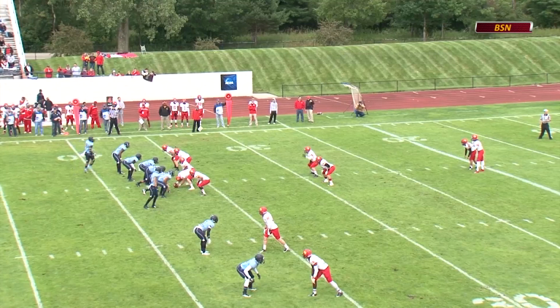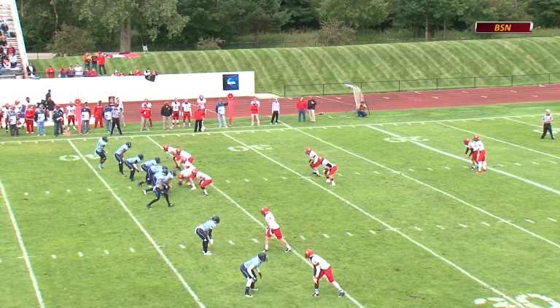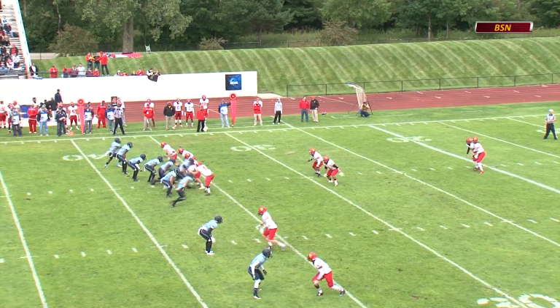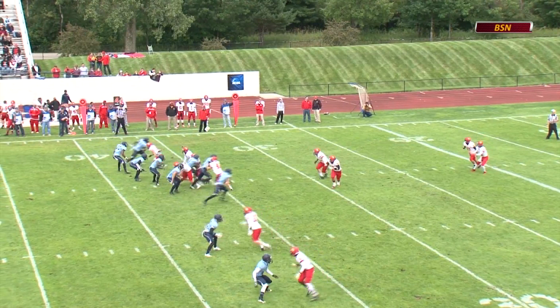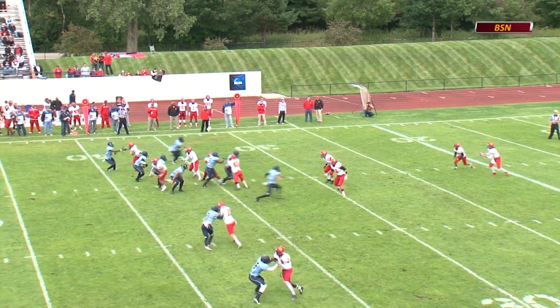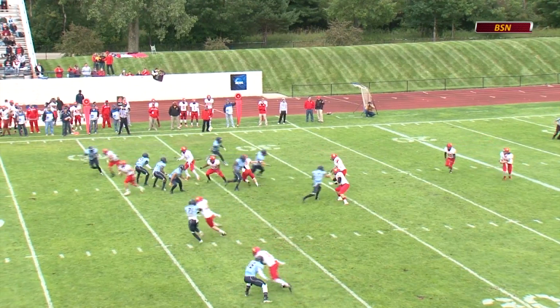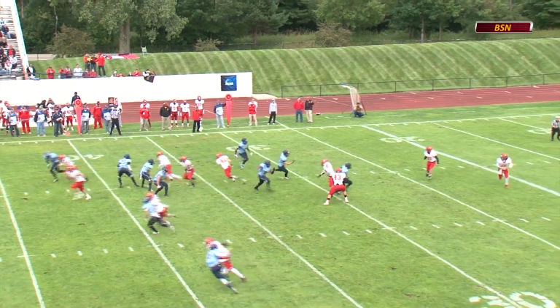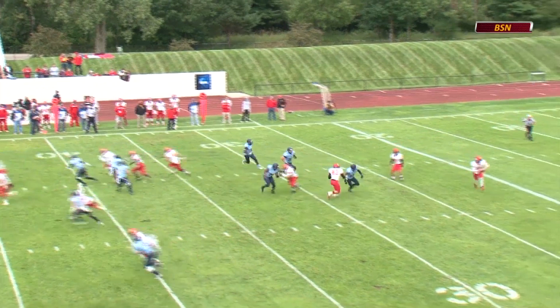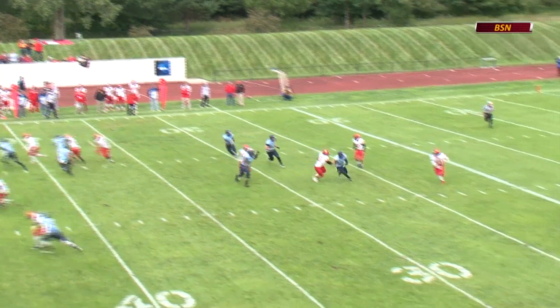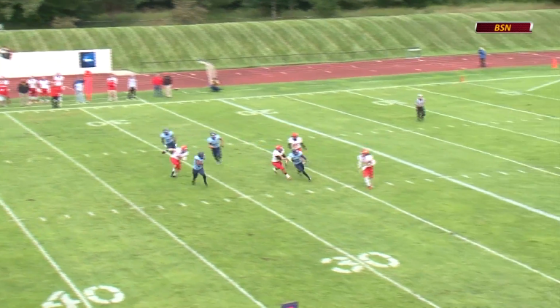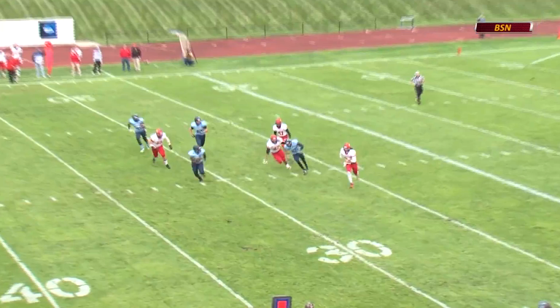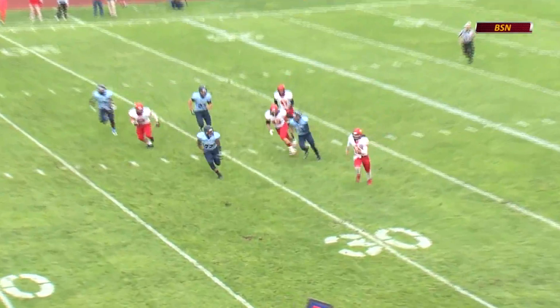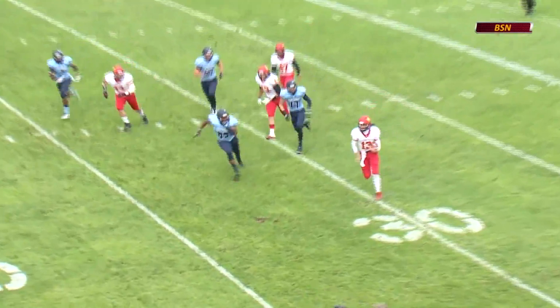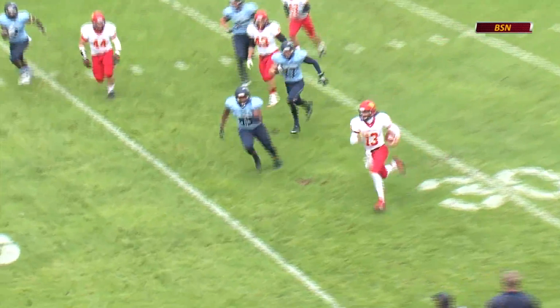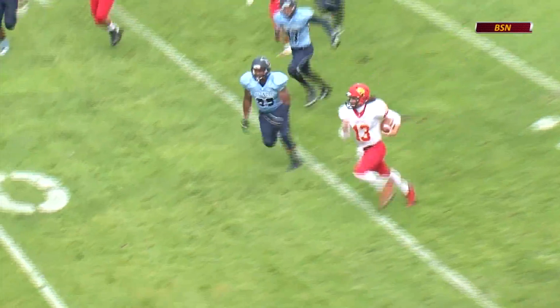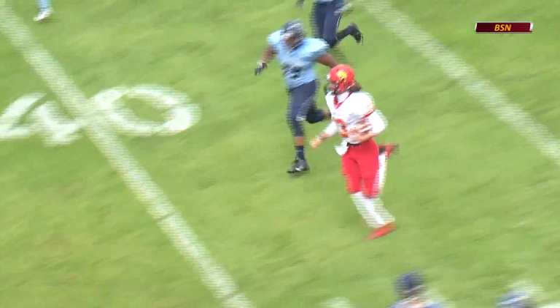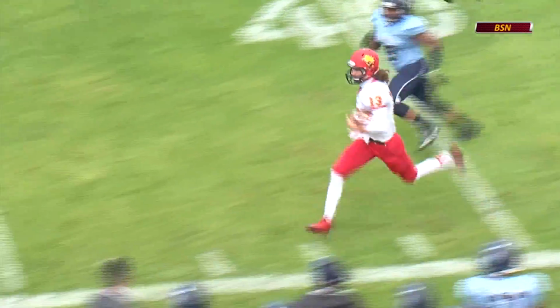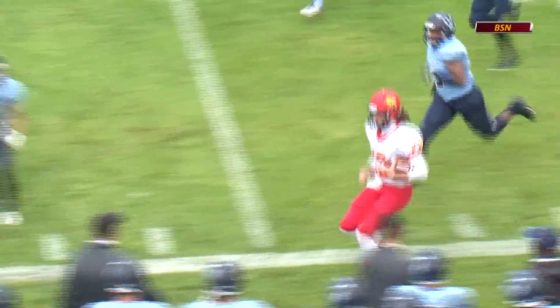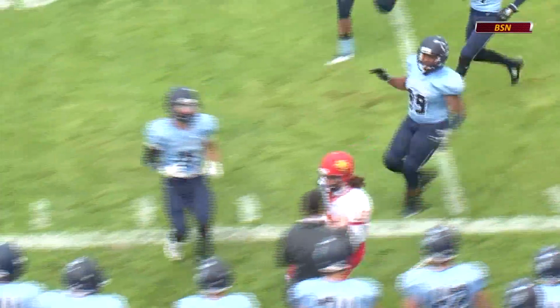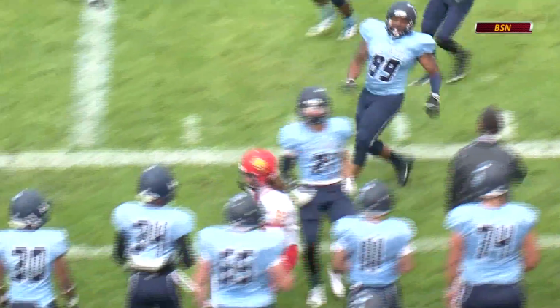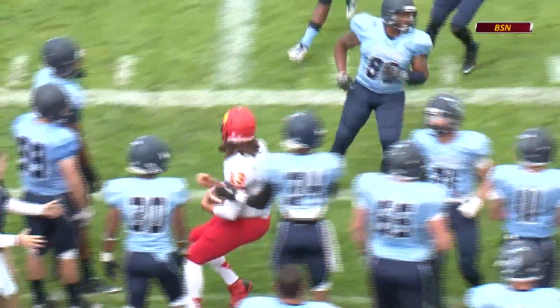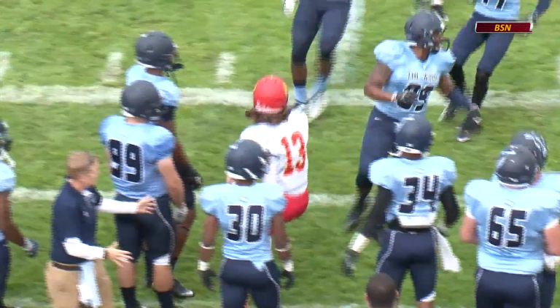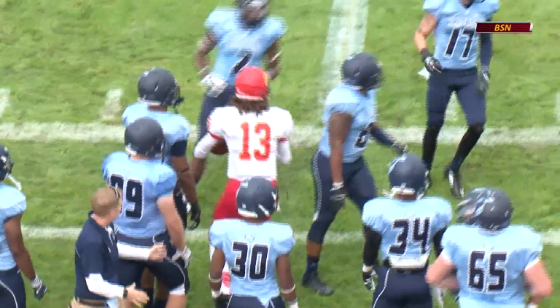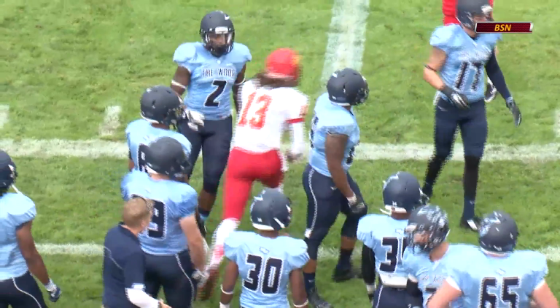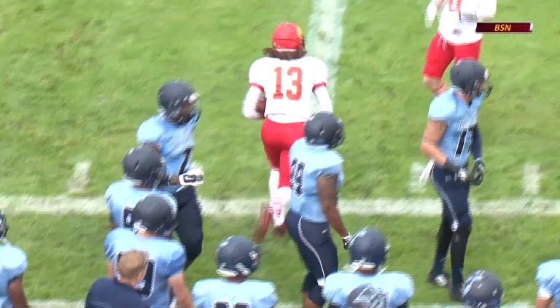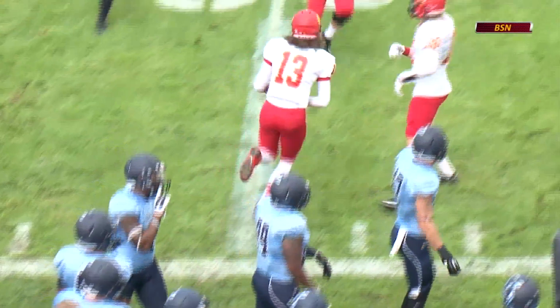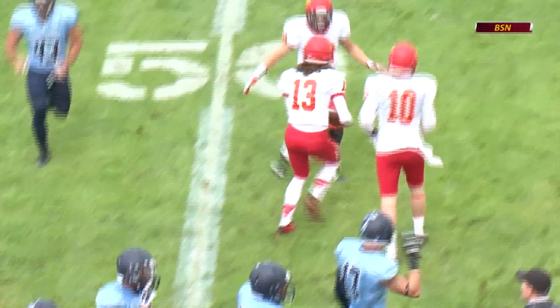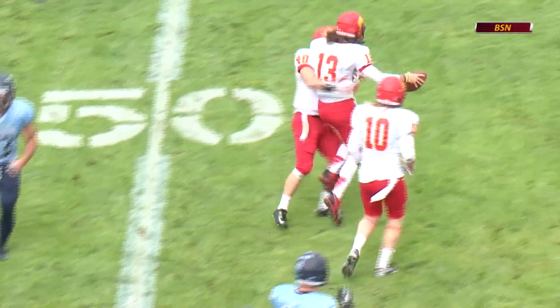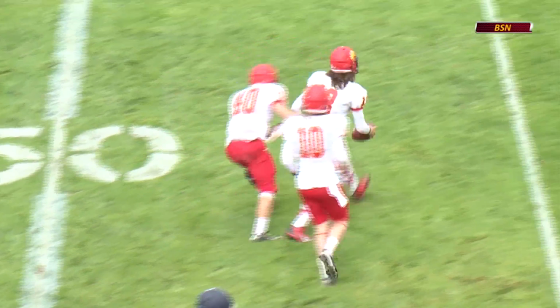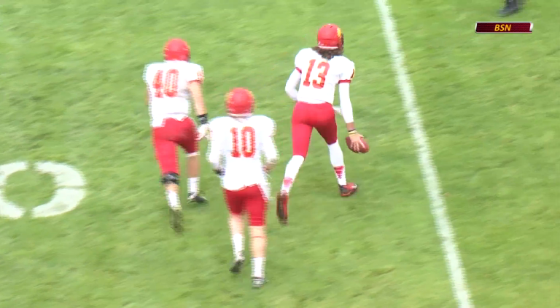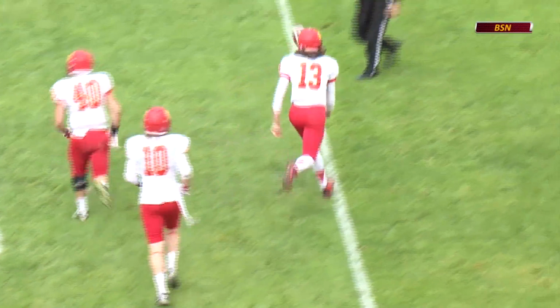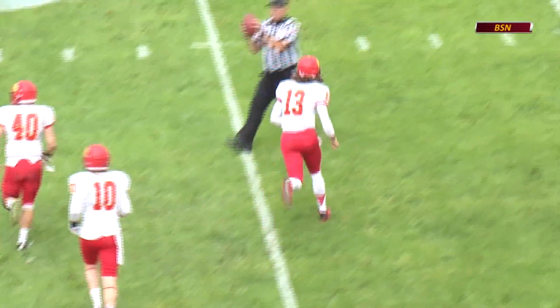Head coach Tony Anise thought about it a couple times and instead is not going to punt it. Birmingham off to the races, has the first down out across the 40 as the Bulldogs use the fake and pick up the extra yardage.